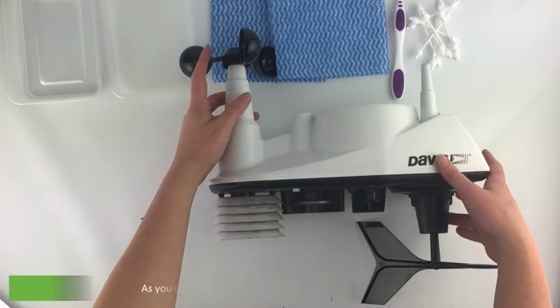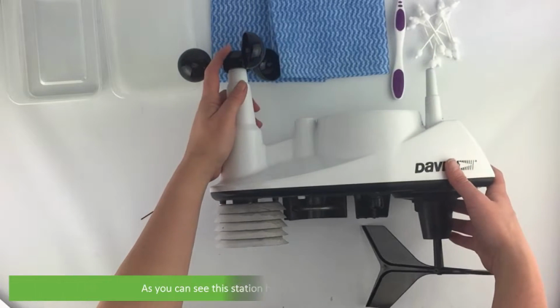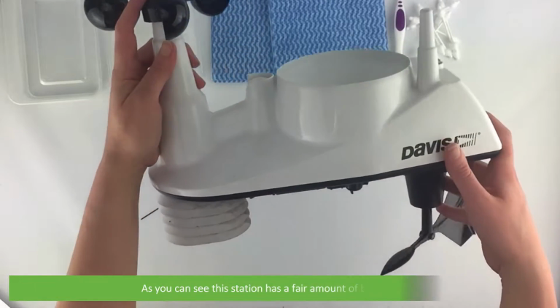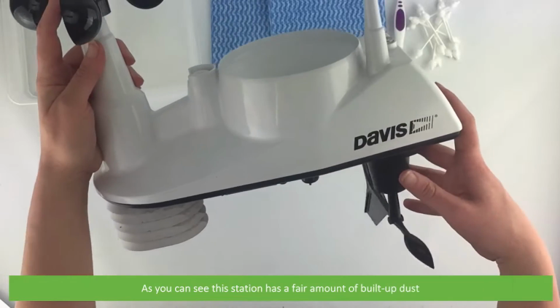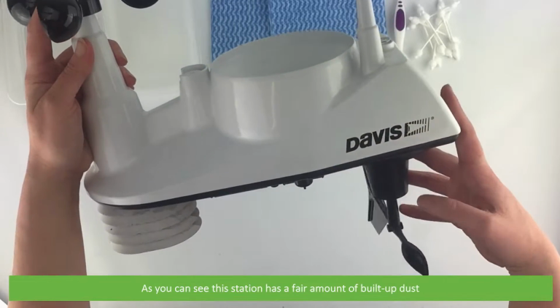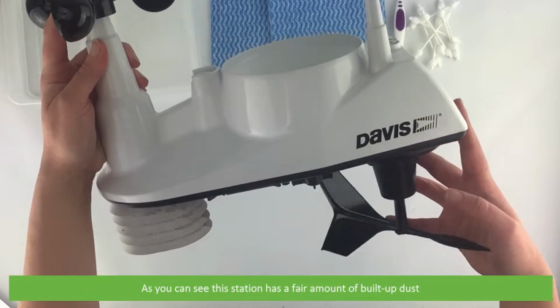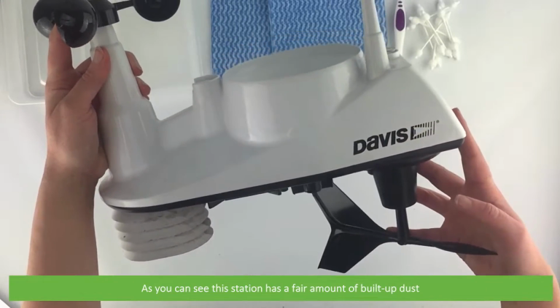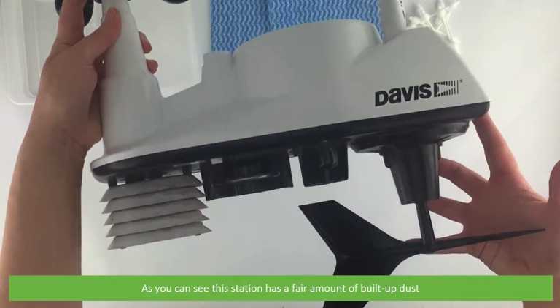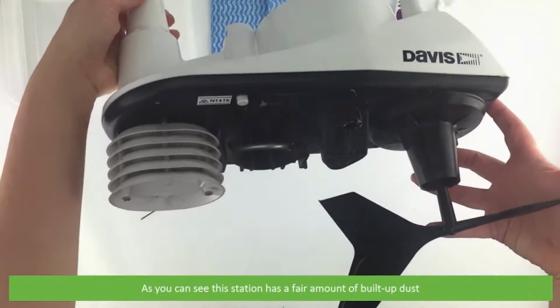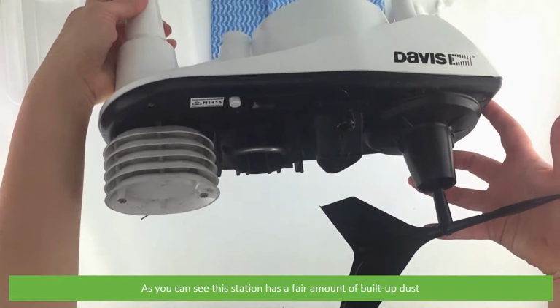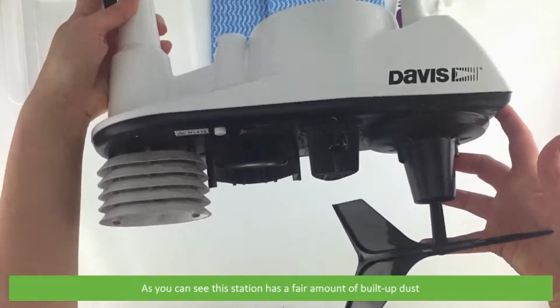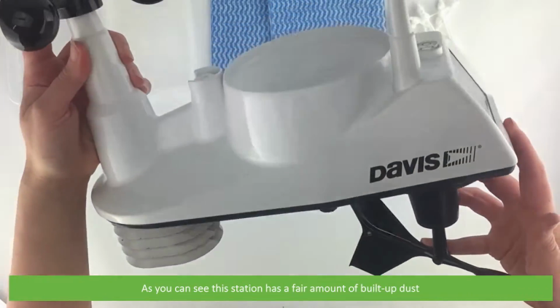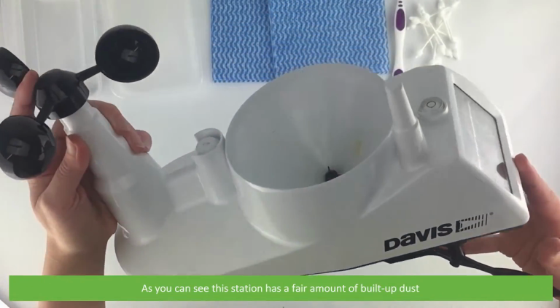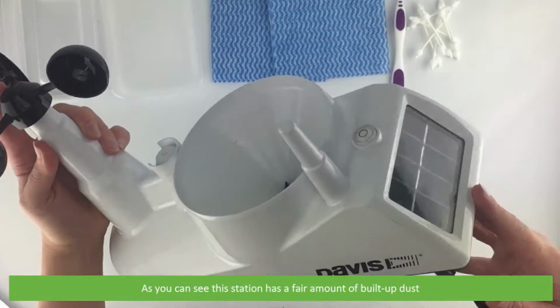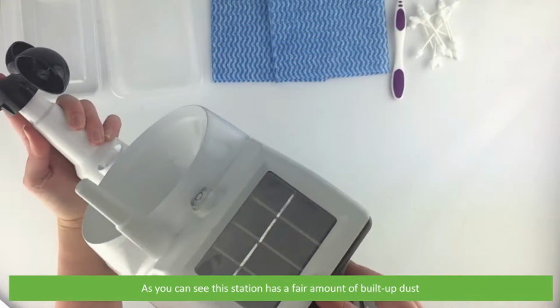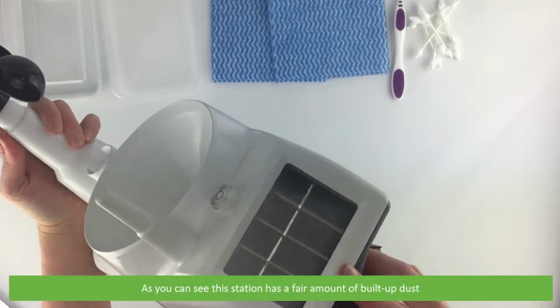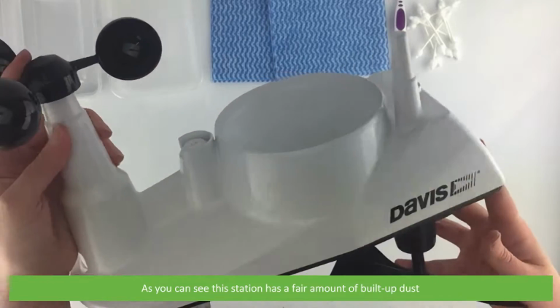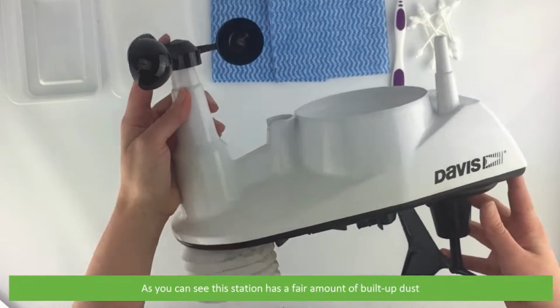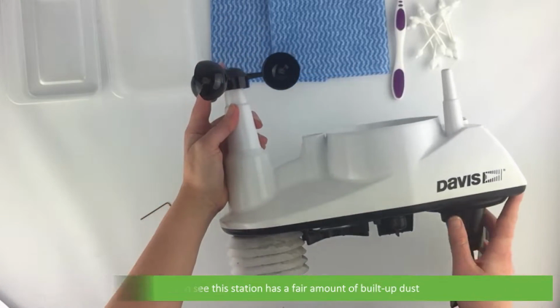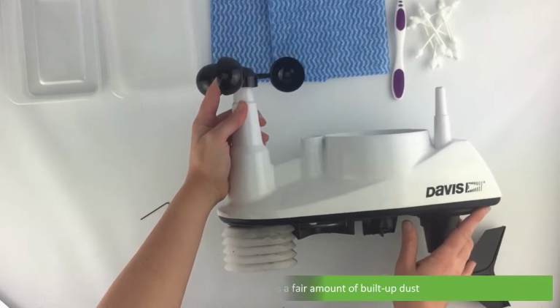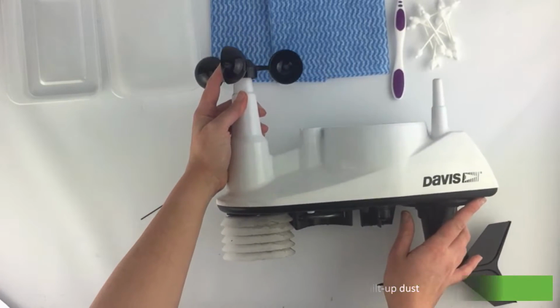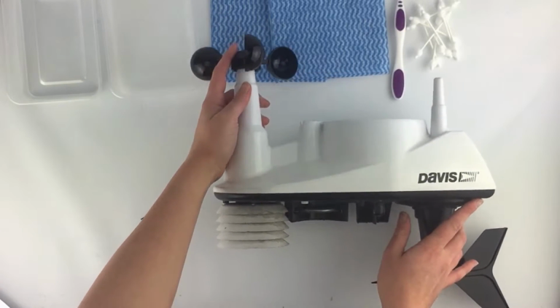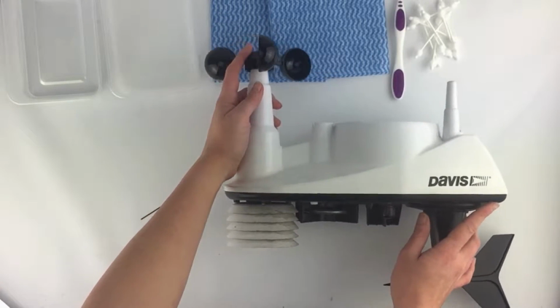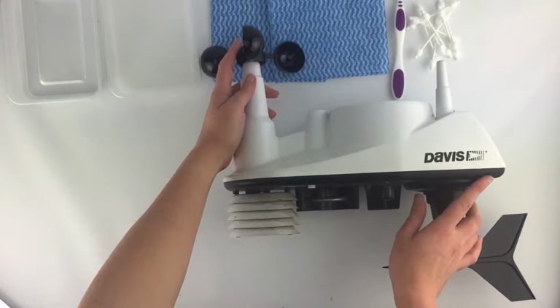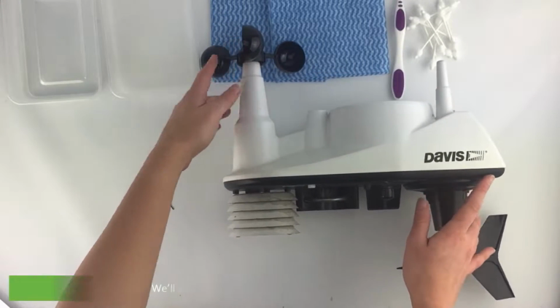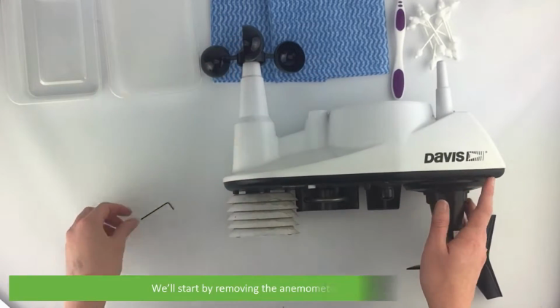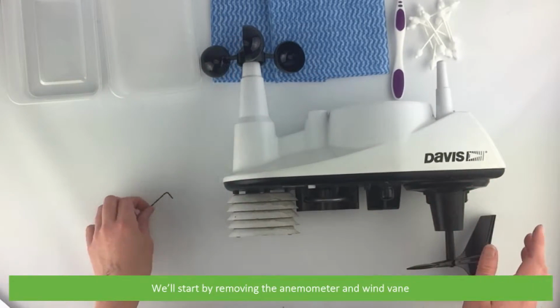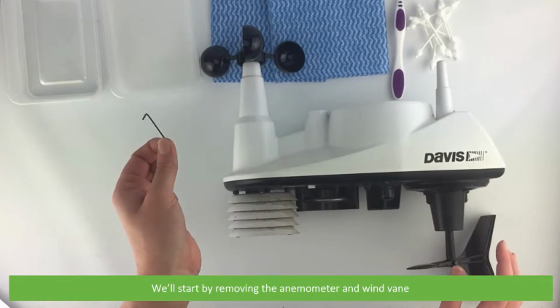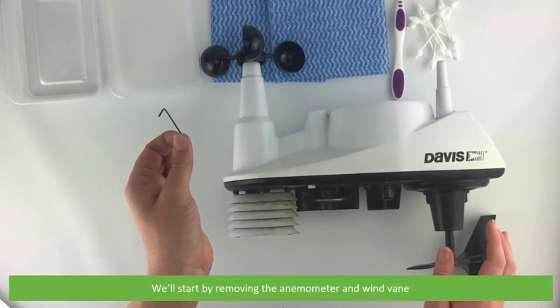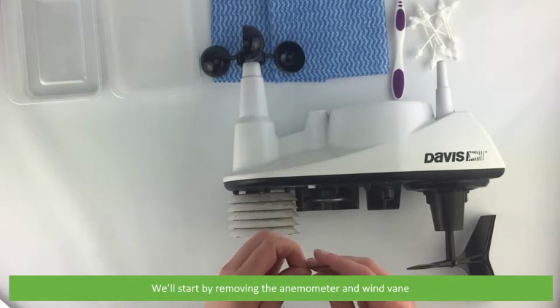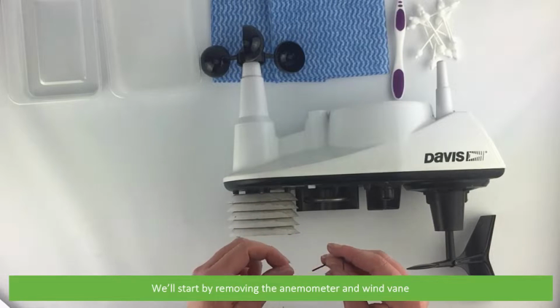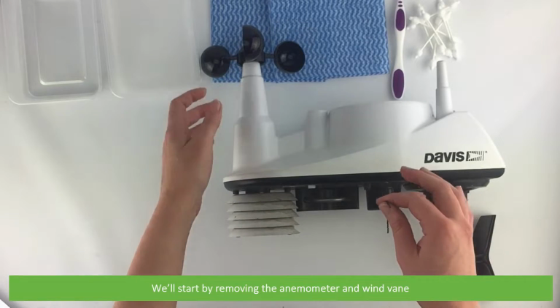As you can see, this station has a fair amount of built-up dust. We'll start by removing the anemometer and wind vane.